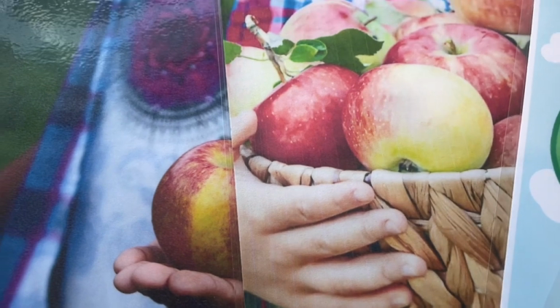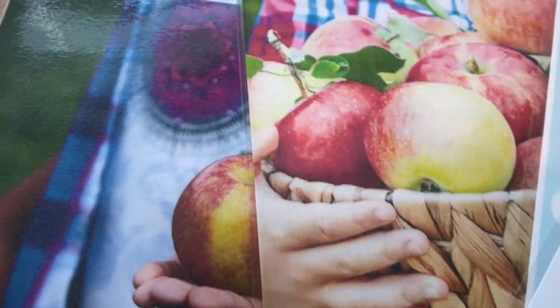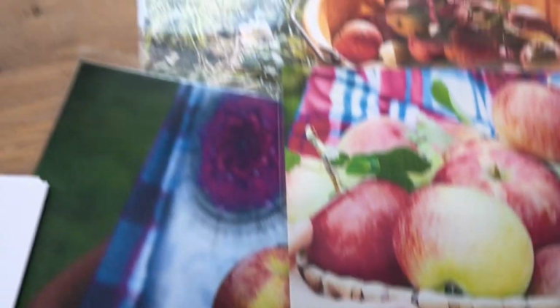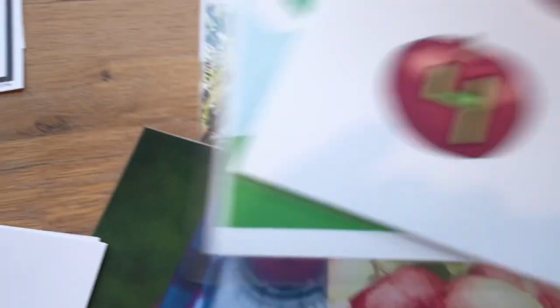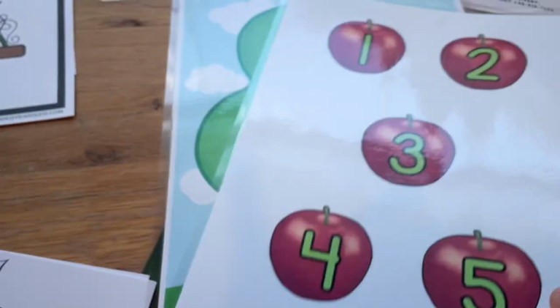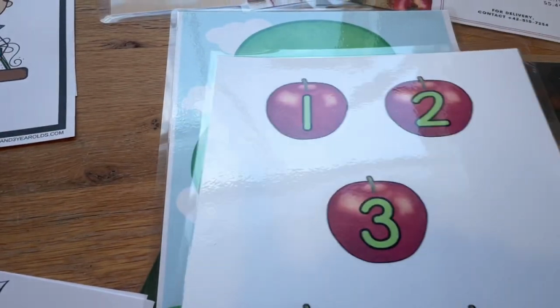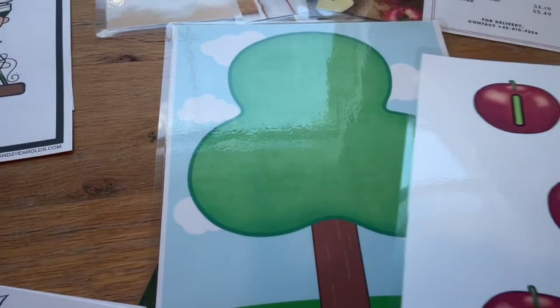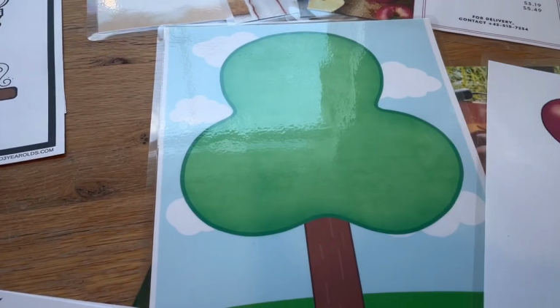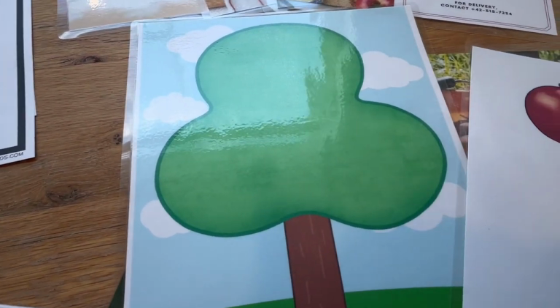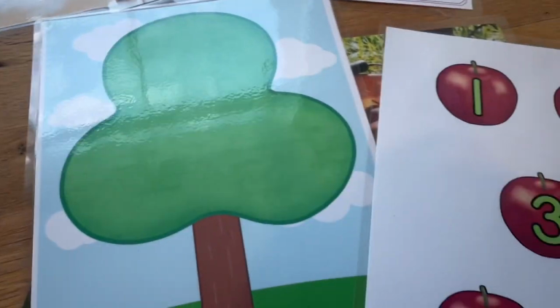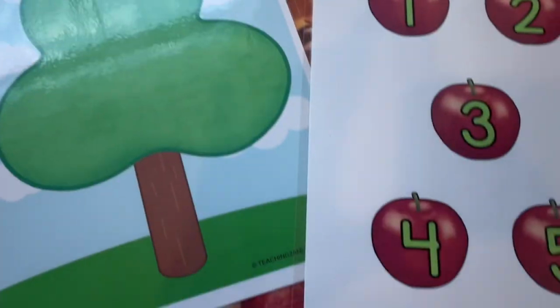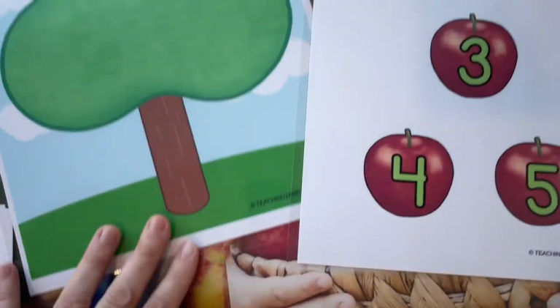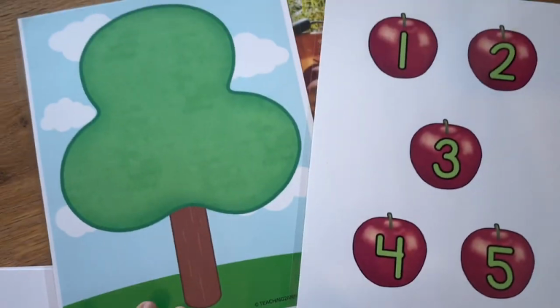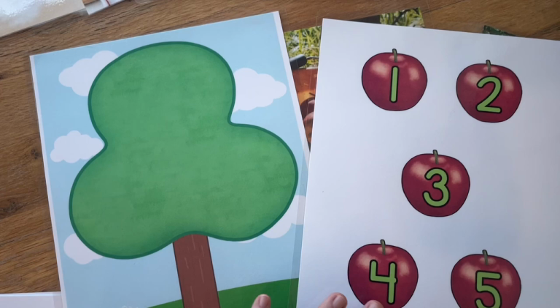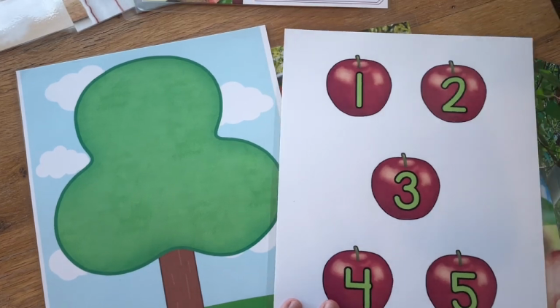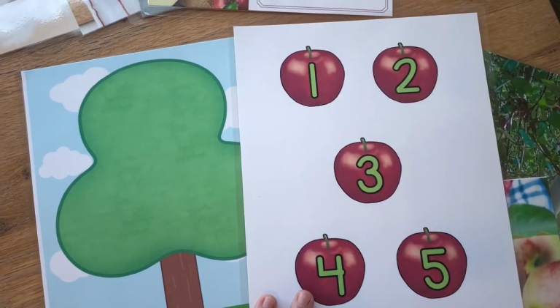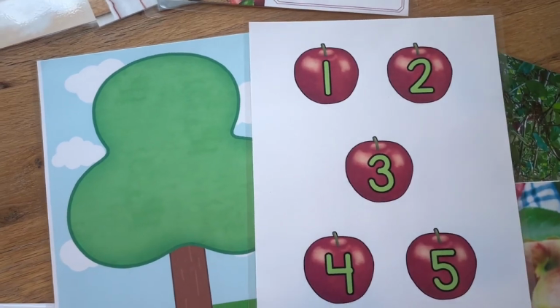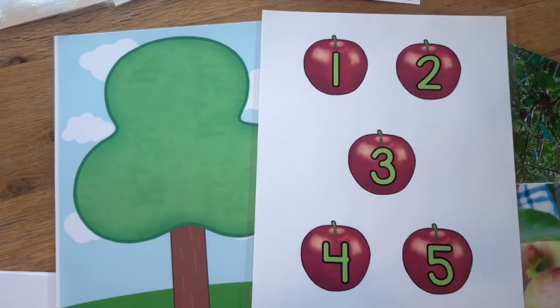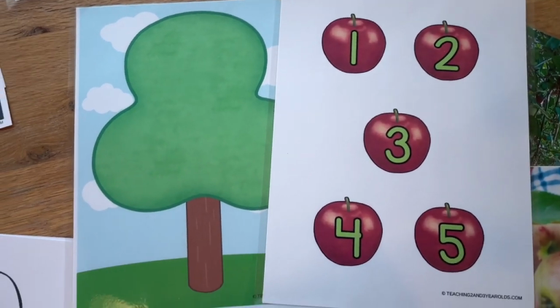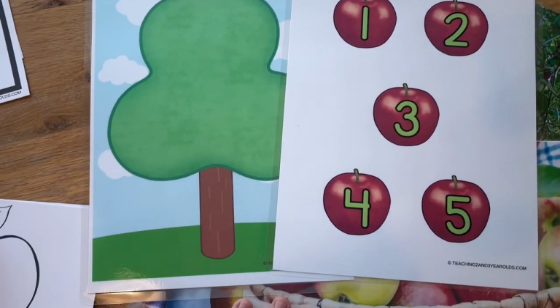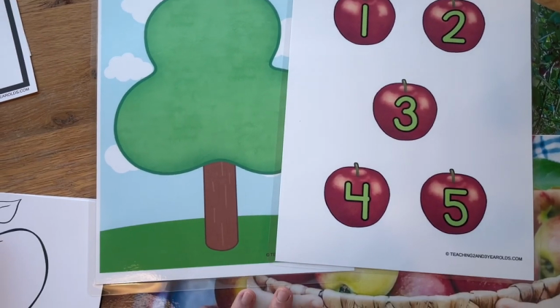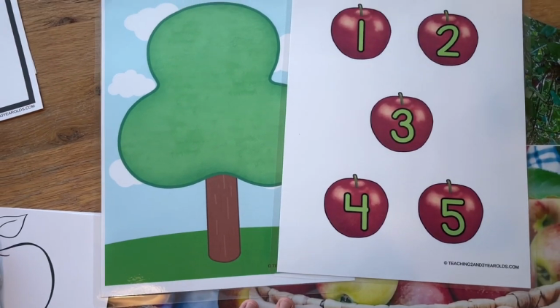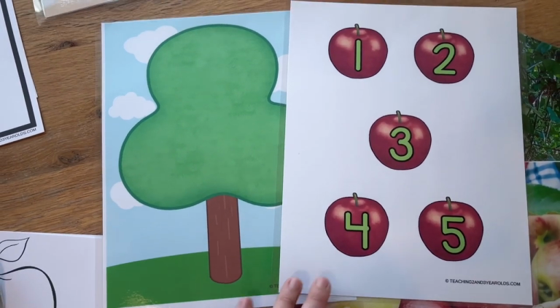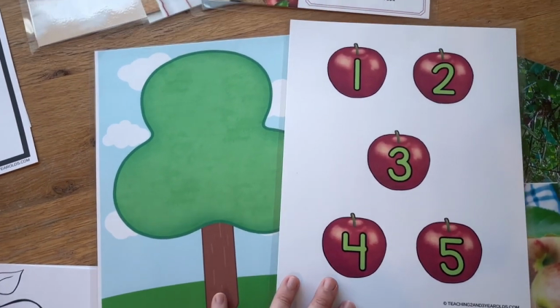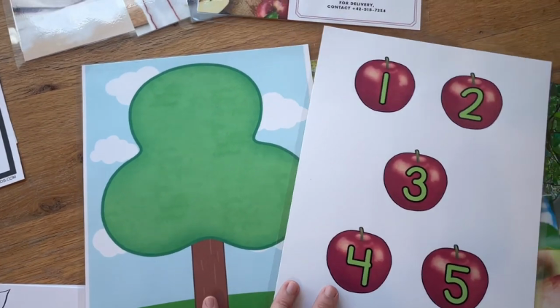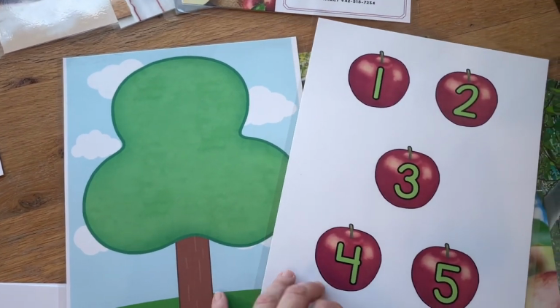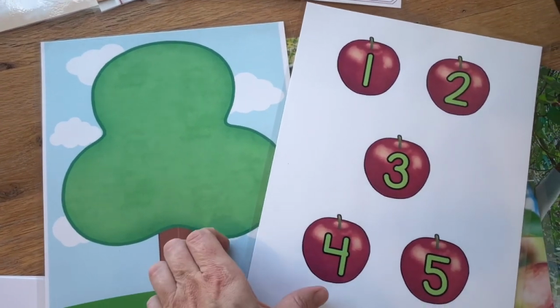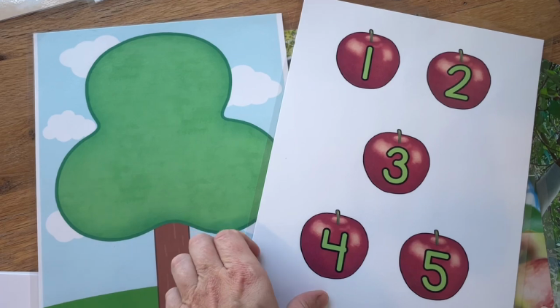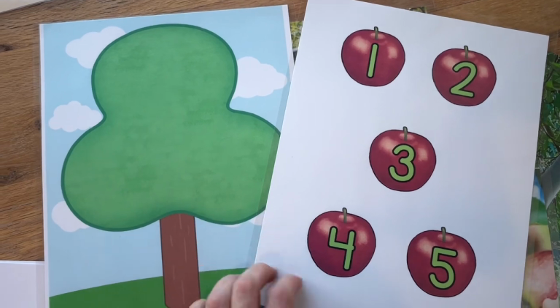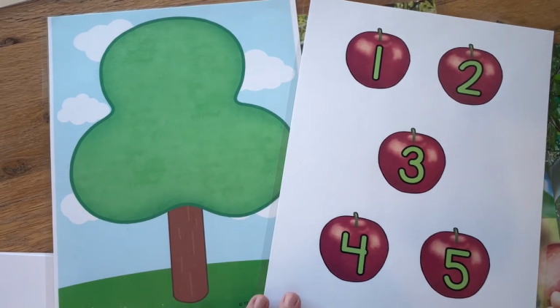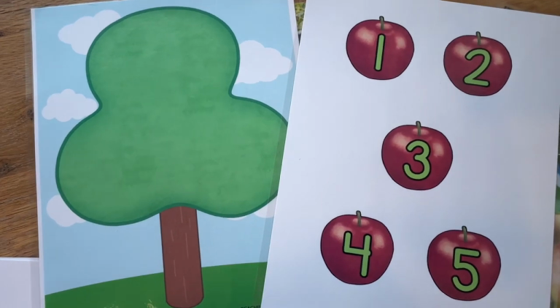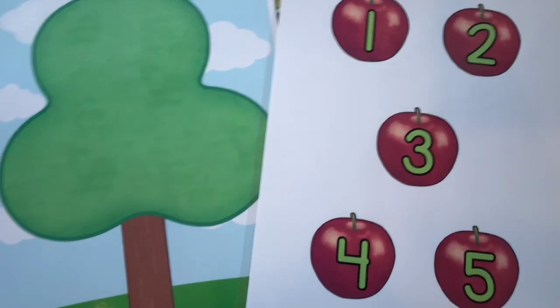This "what's on the apple tree" counting activity I thought would be fun to put on the light table. I'll cut these apples out and put them in a basket, and then the kids can work with number recognition and a simple counting activity.